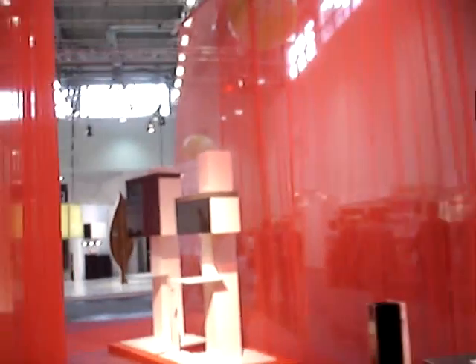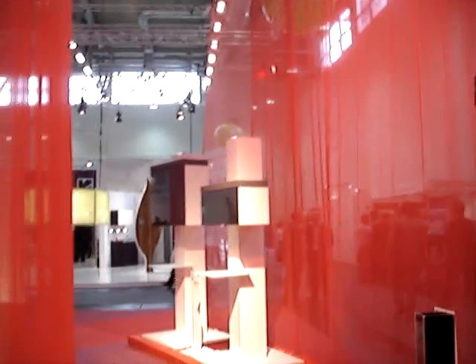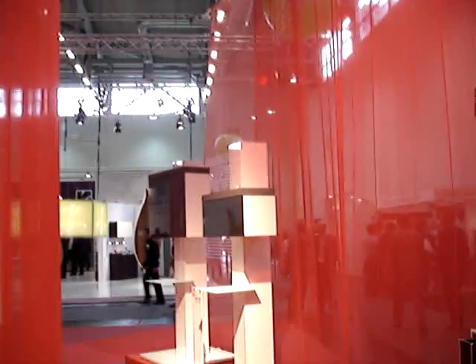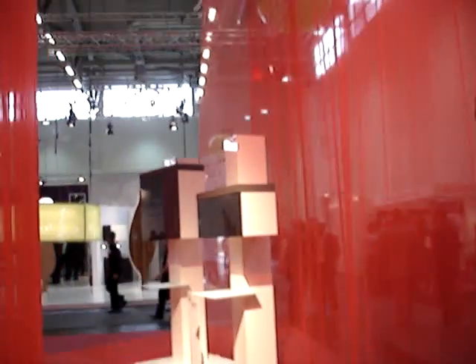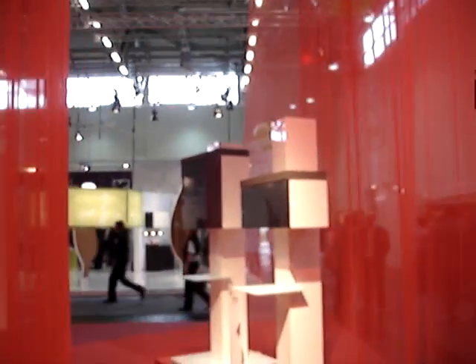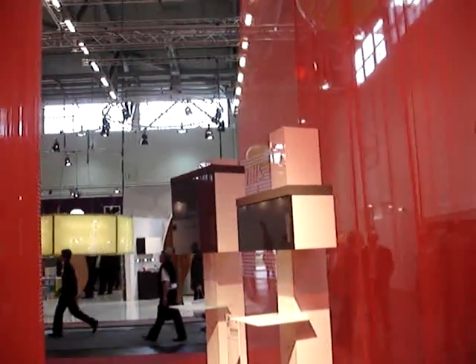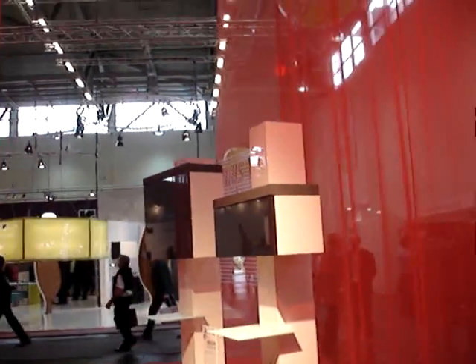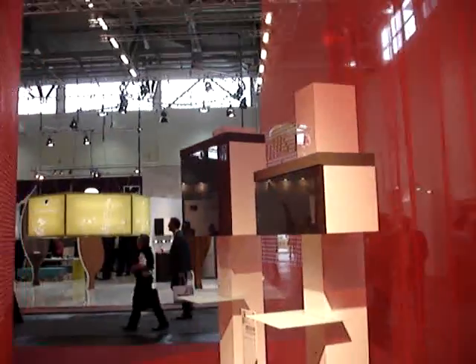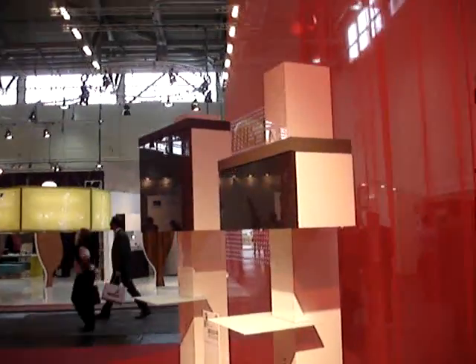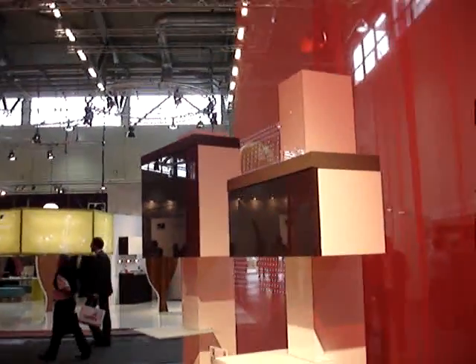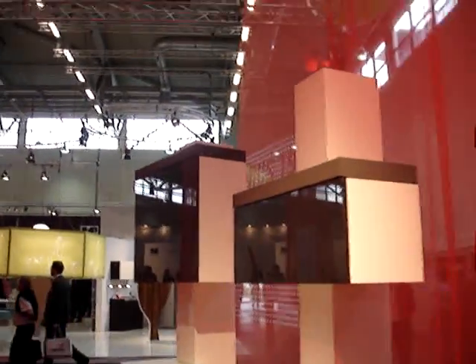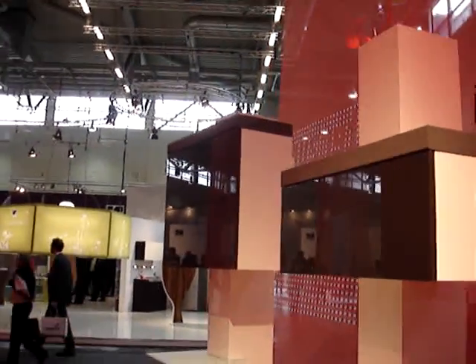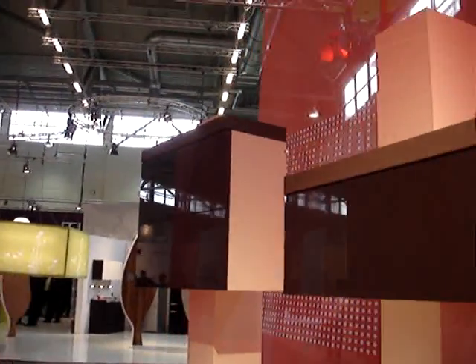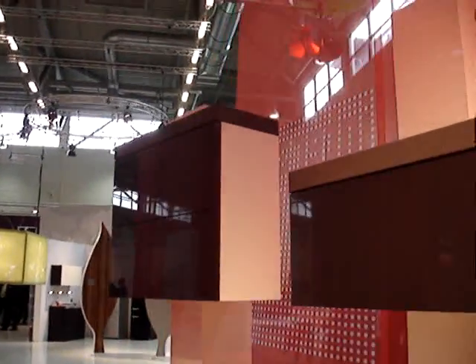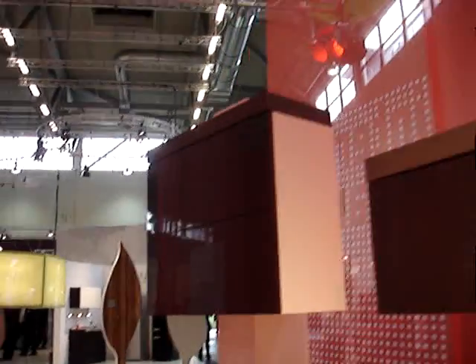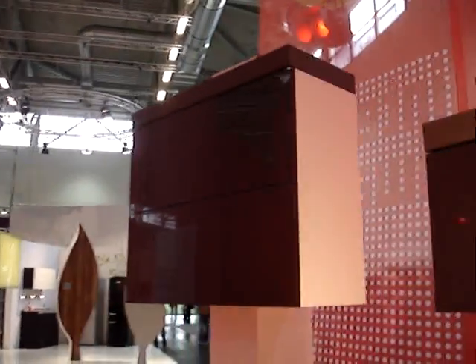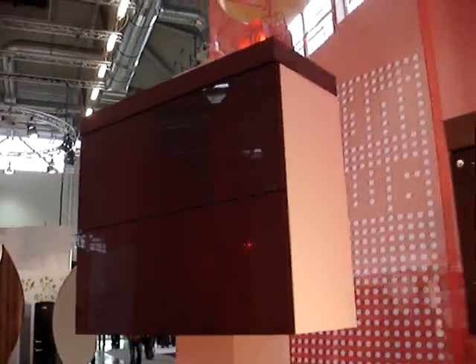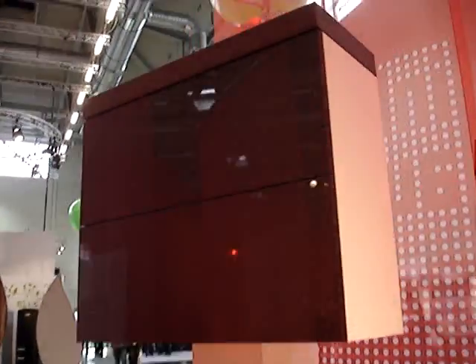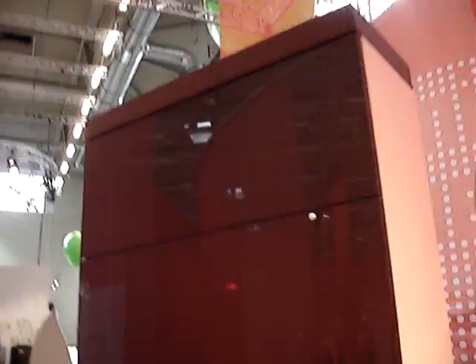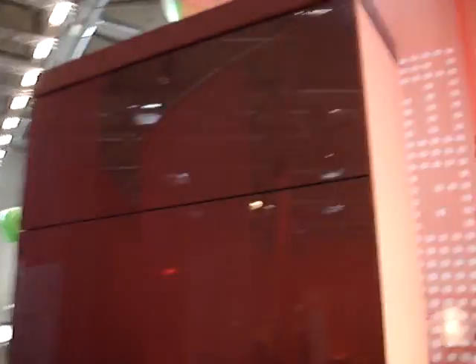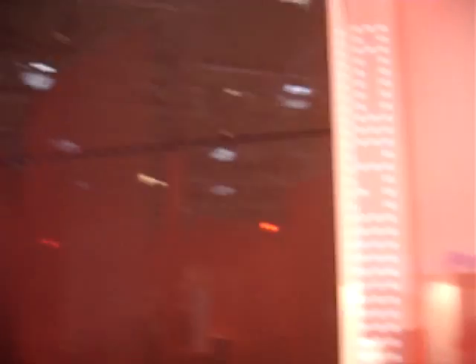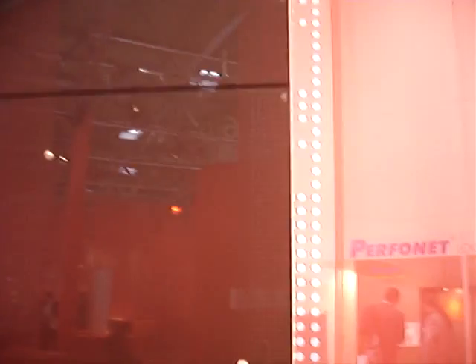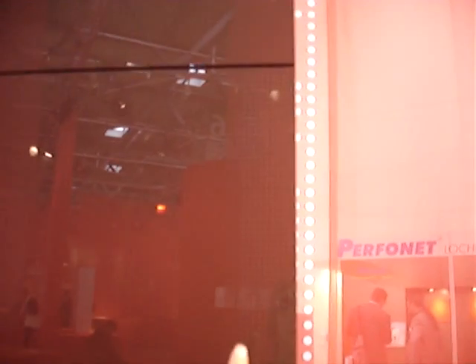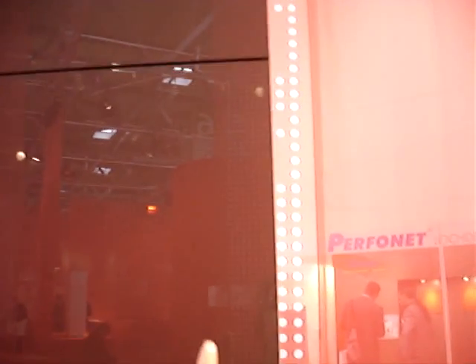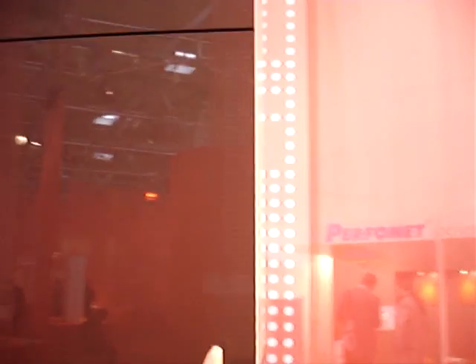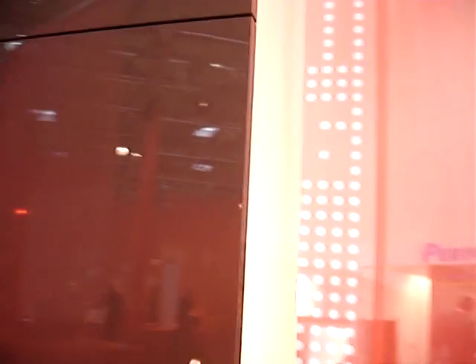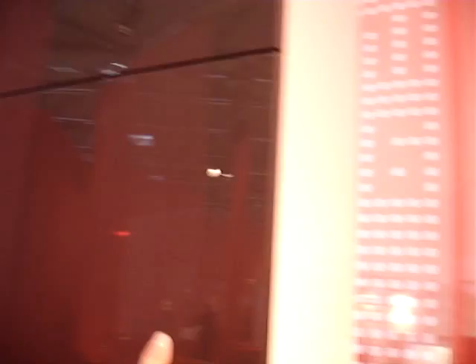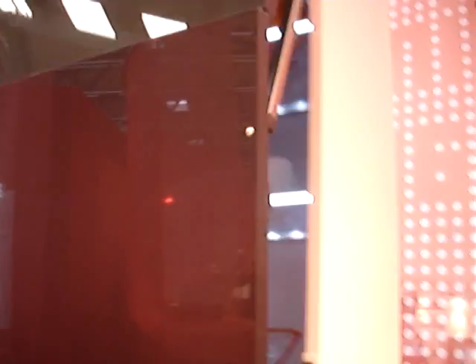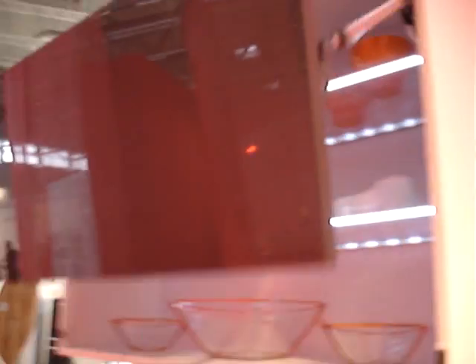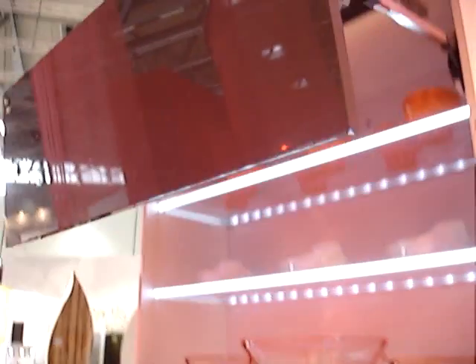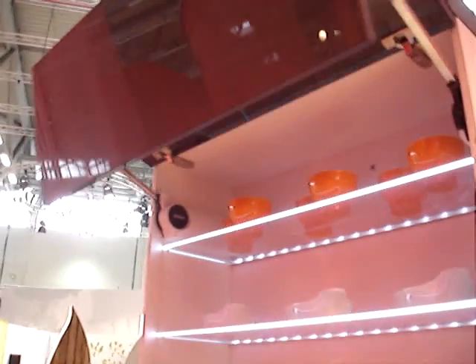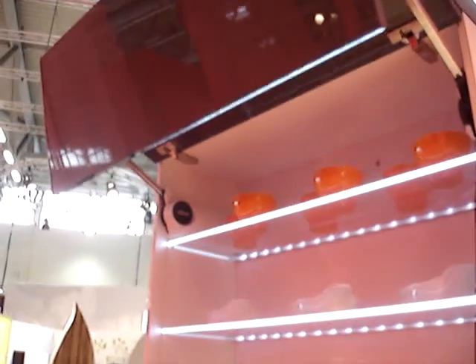And down at the far end, we'll see the display of Blum's award-winning Servo Drive for its Avento system. There it goes.